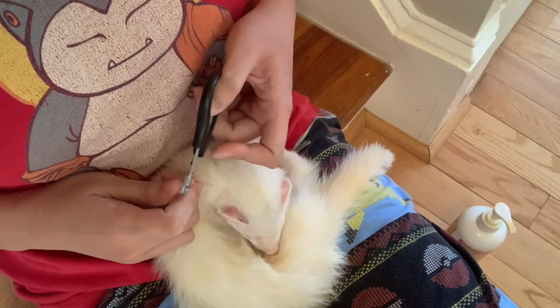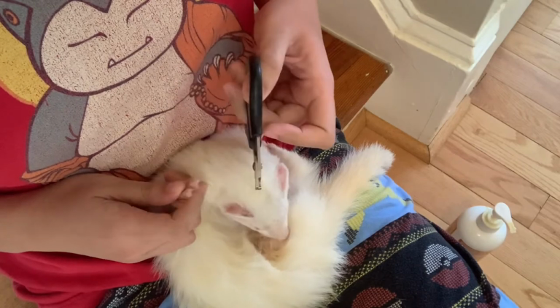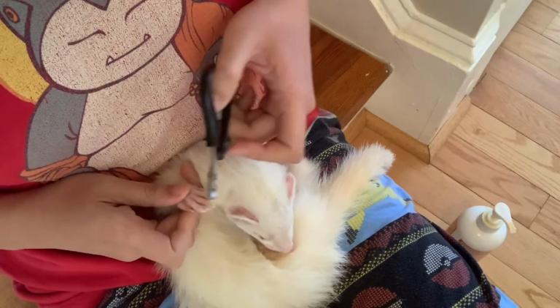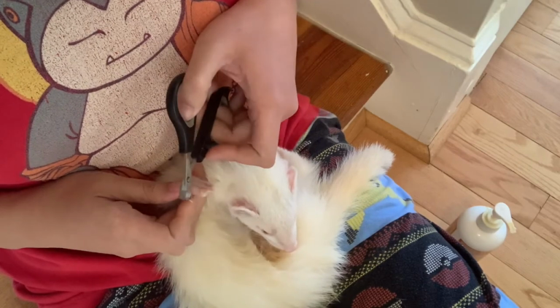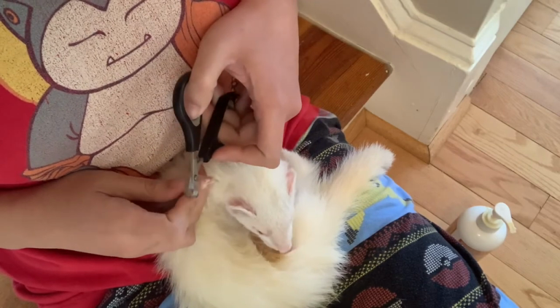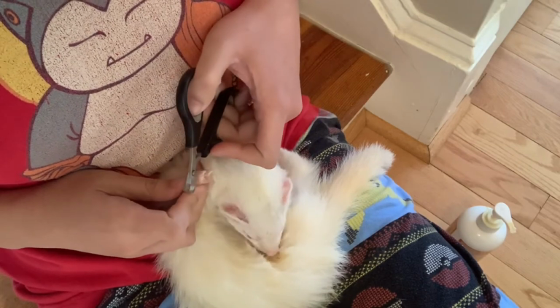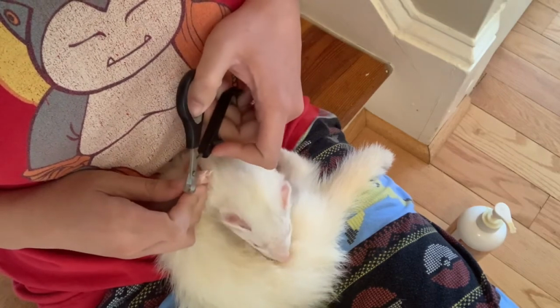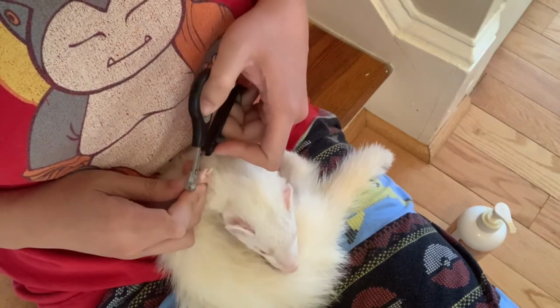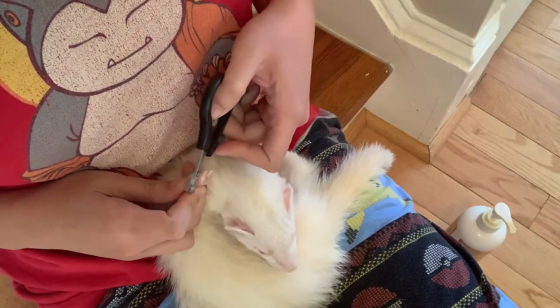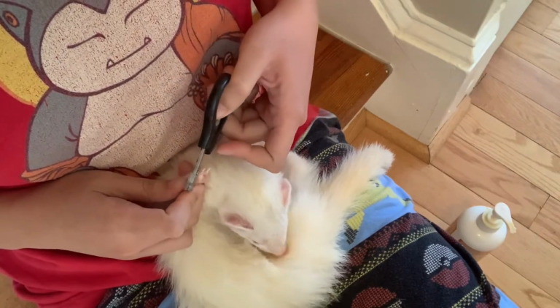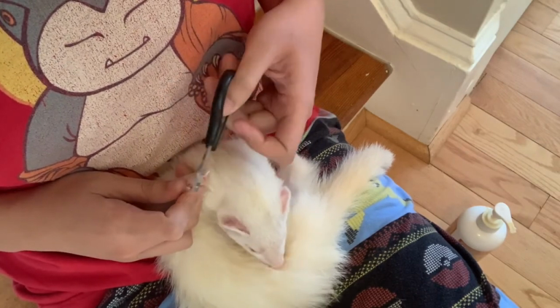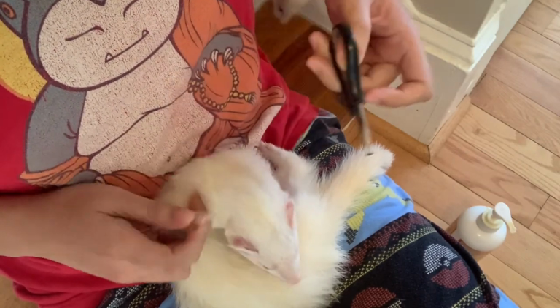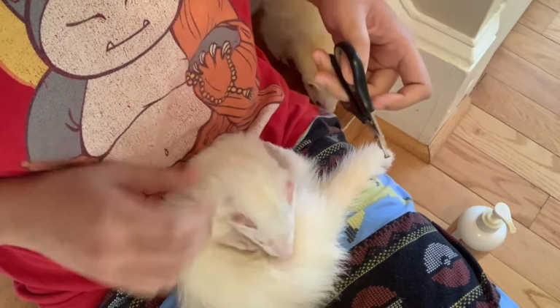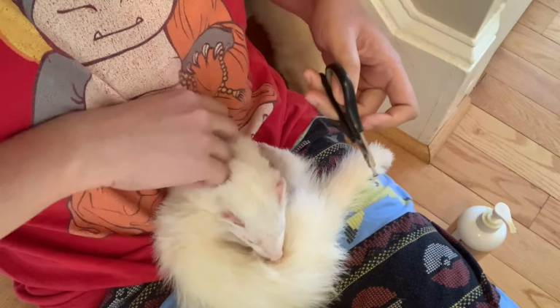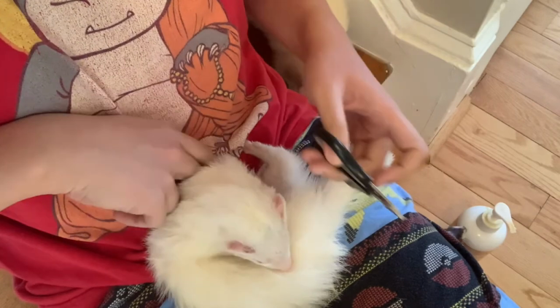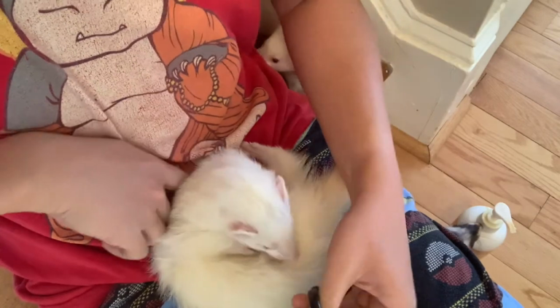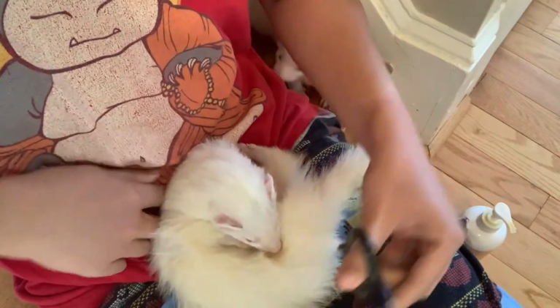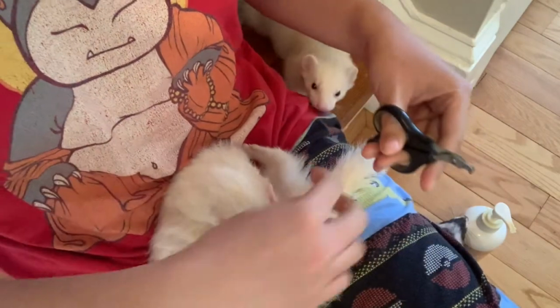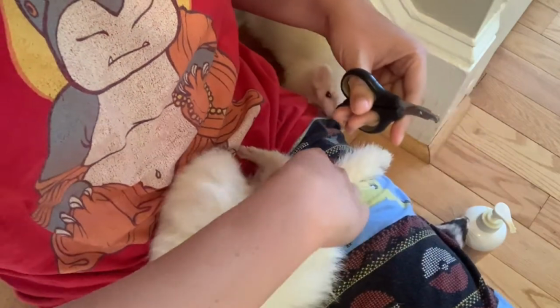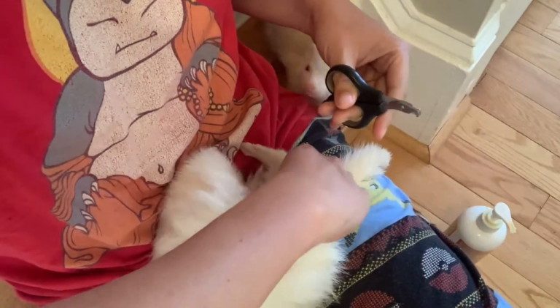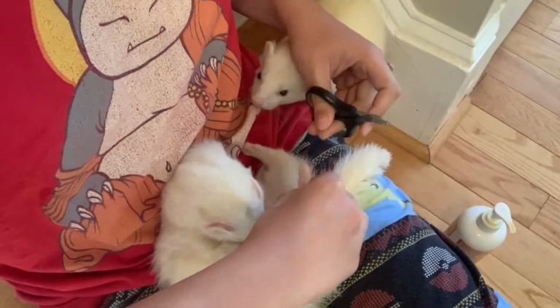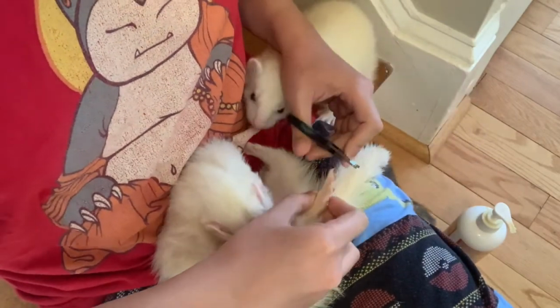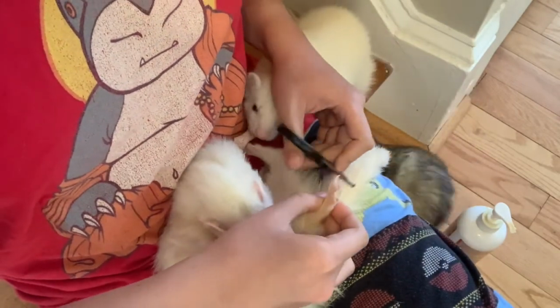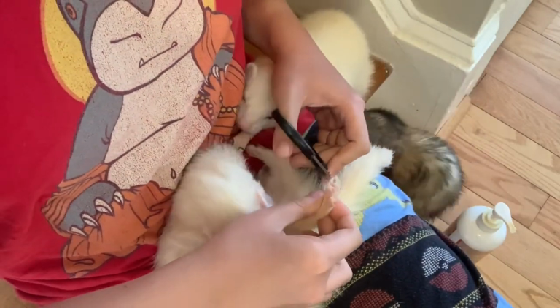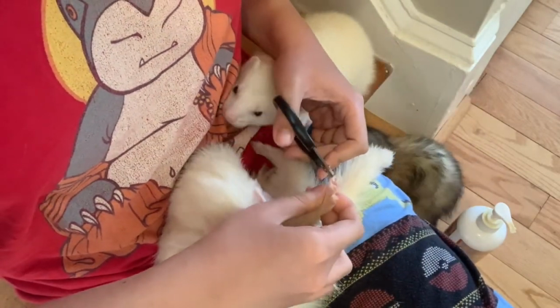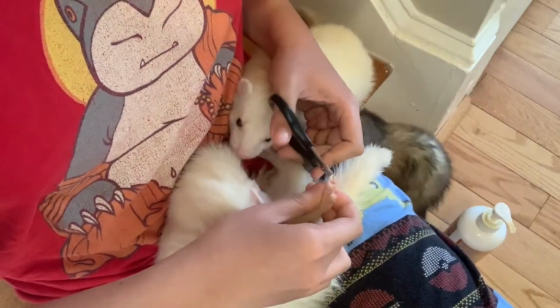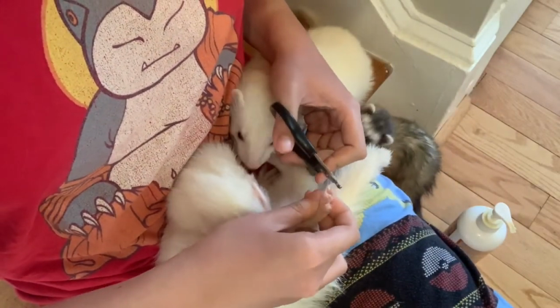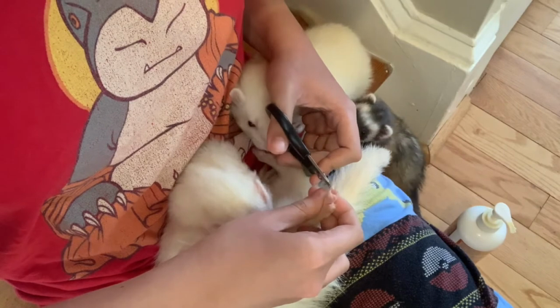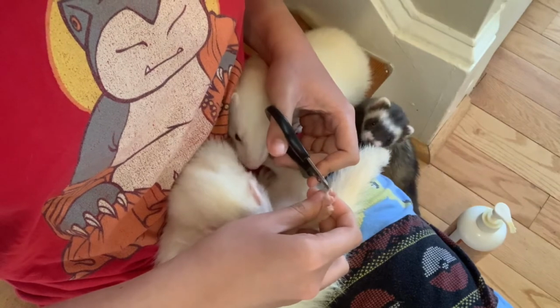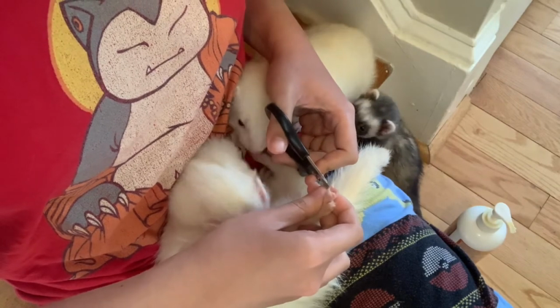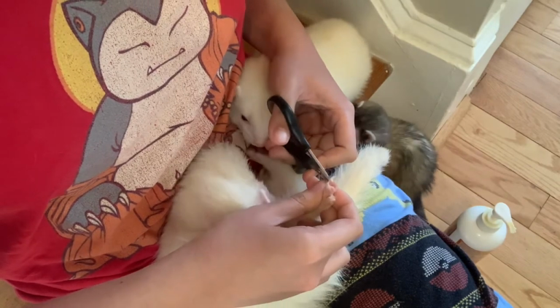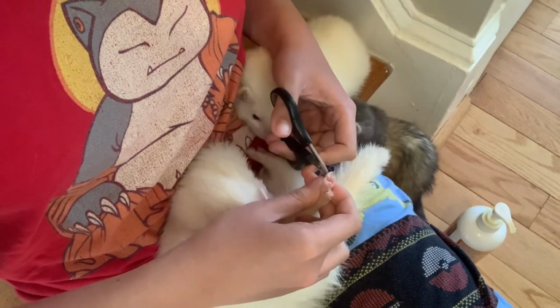The other option is to do this while they're asleep, because they do tend to be really heavy sleepers. The problem with doing it while they're asleep is...